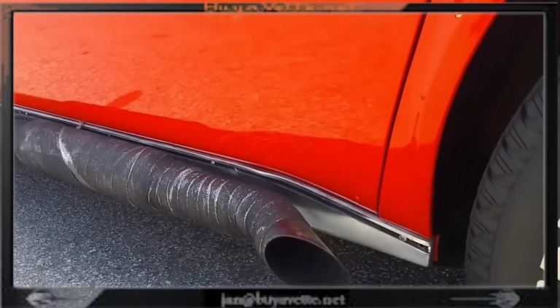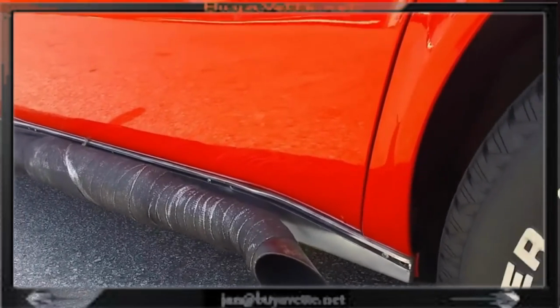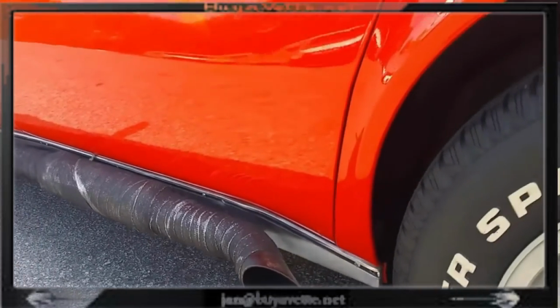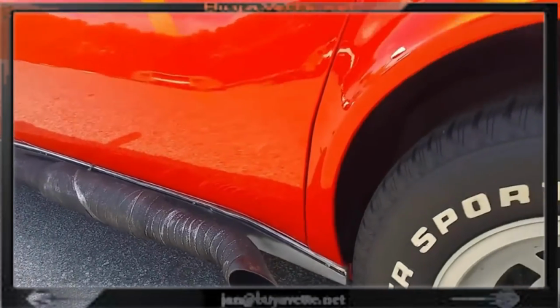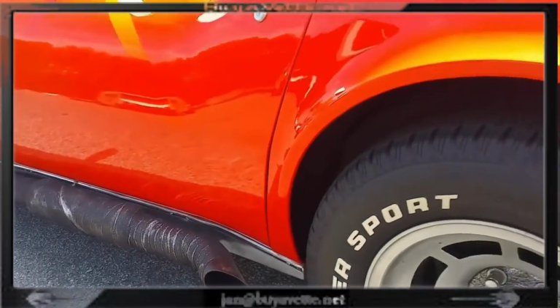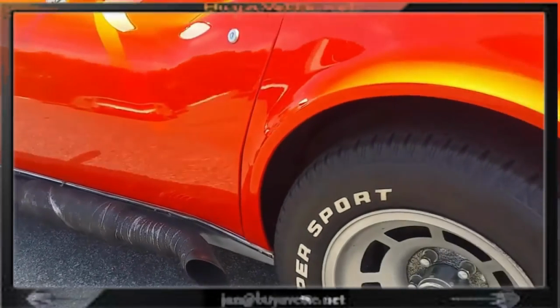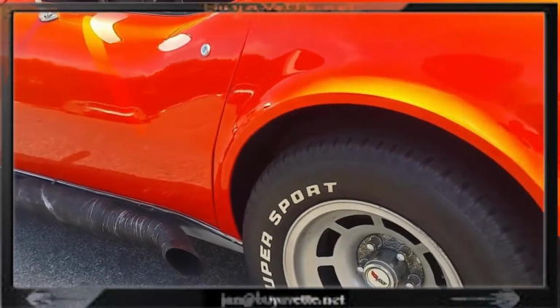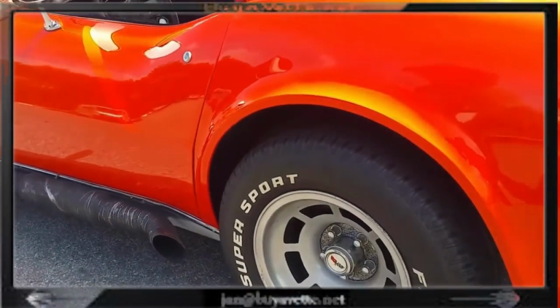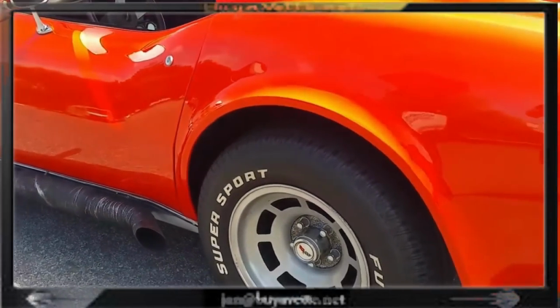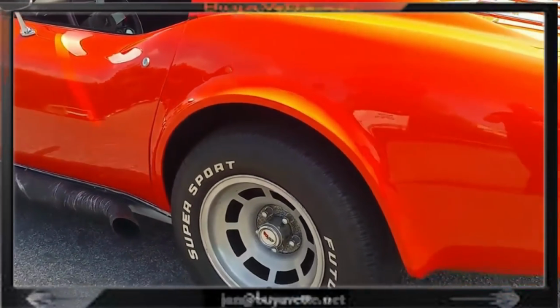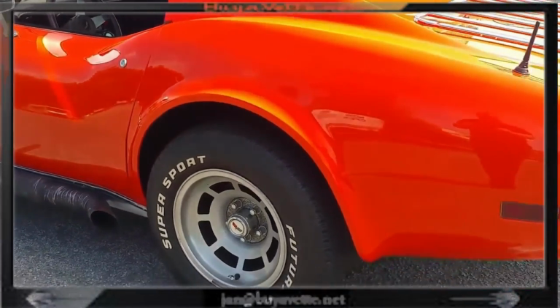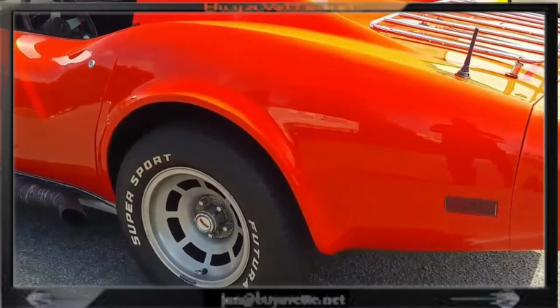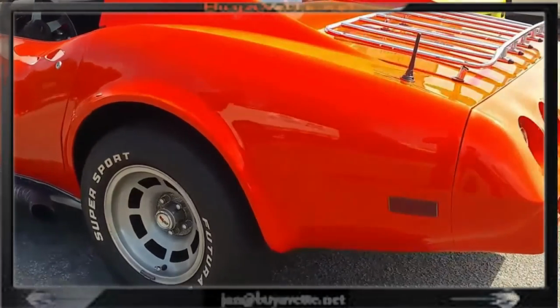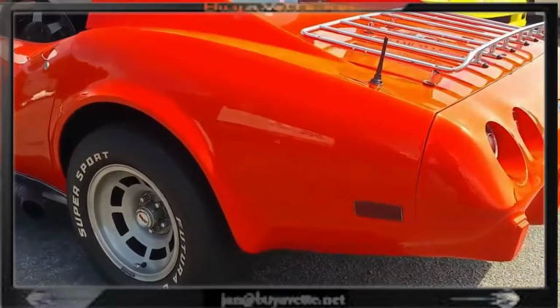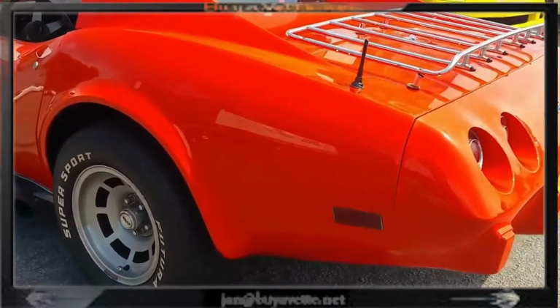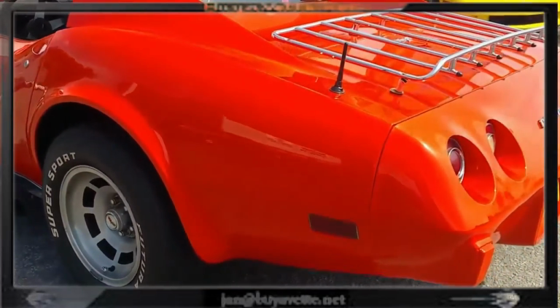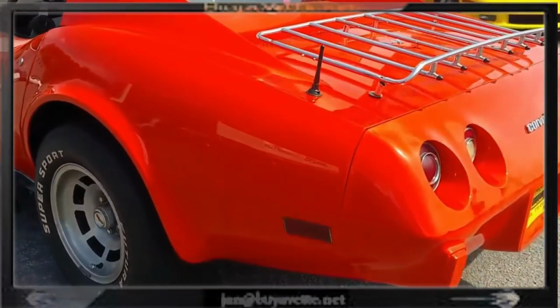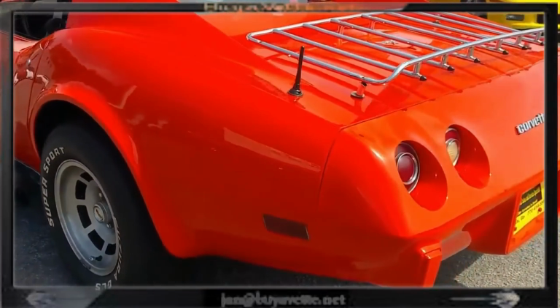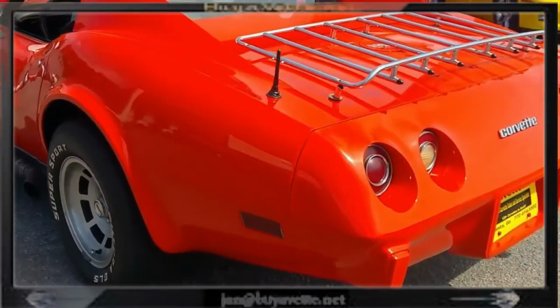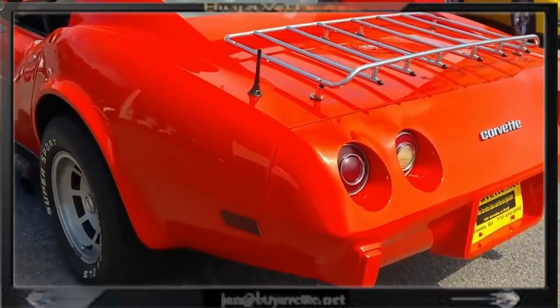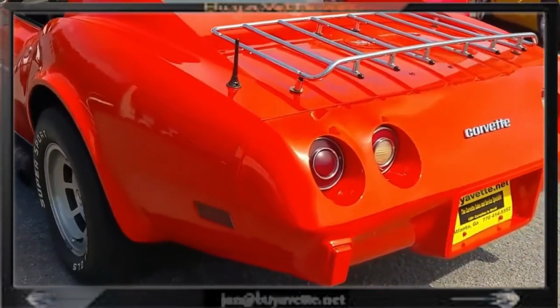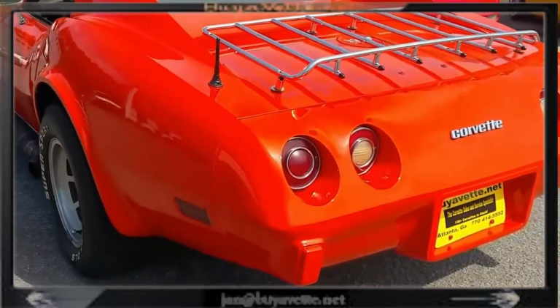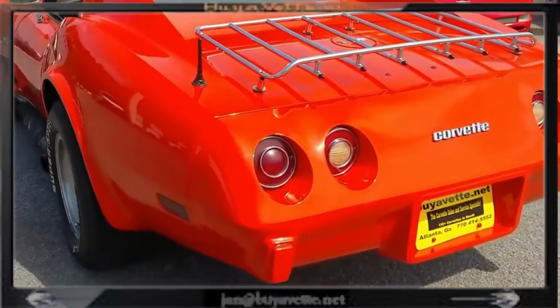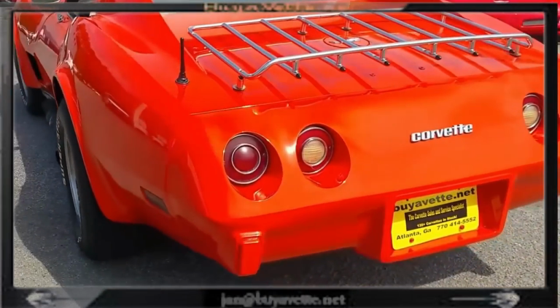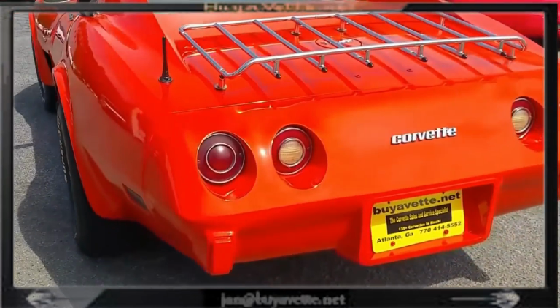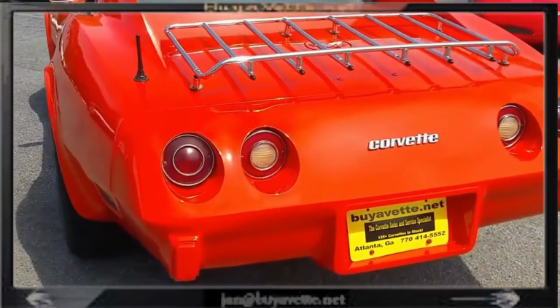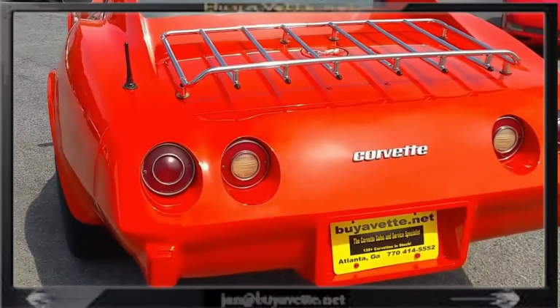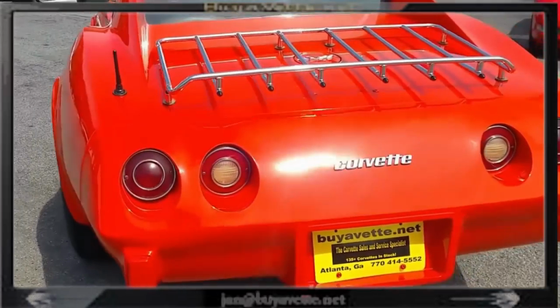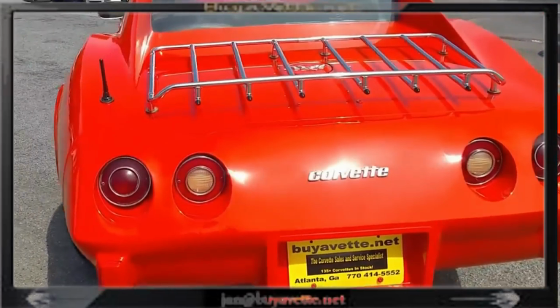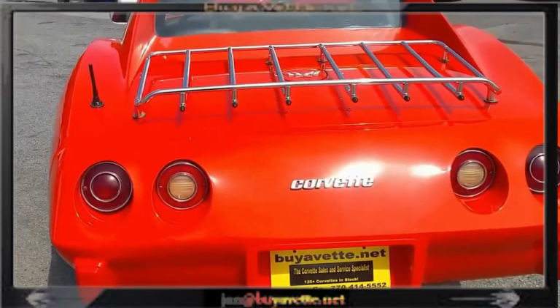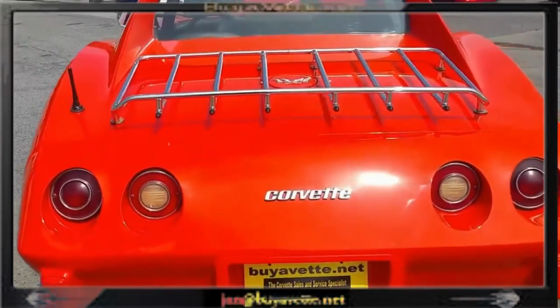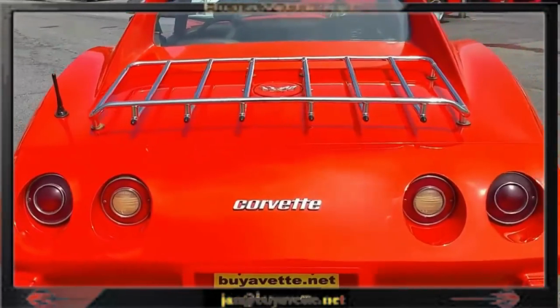The paint on this car is rather nice. Overall condition for the money, it's a great deal. You will get a lot of attention in this orange colored Corvette coupe.